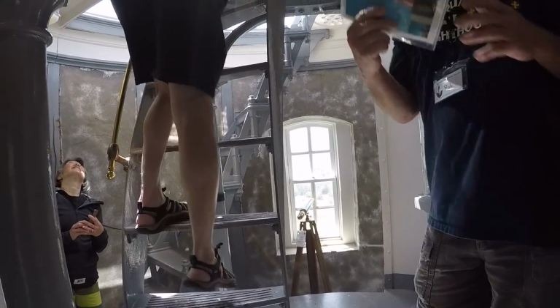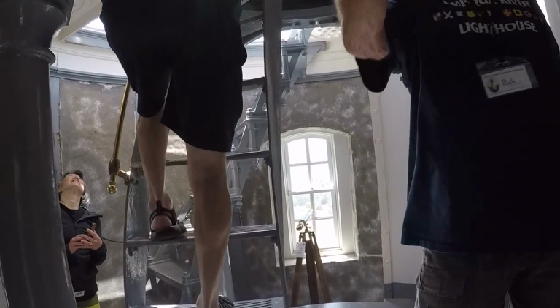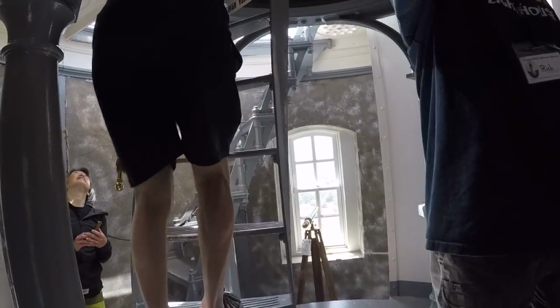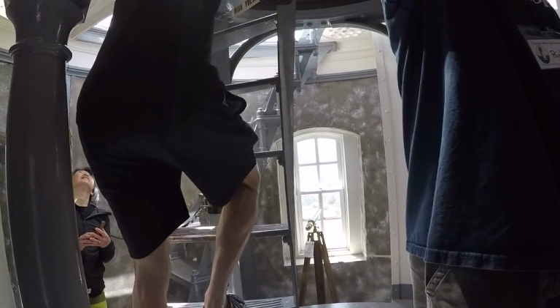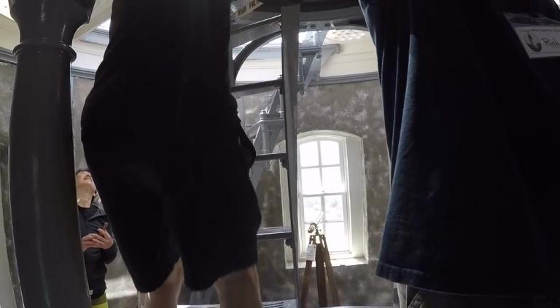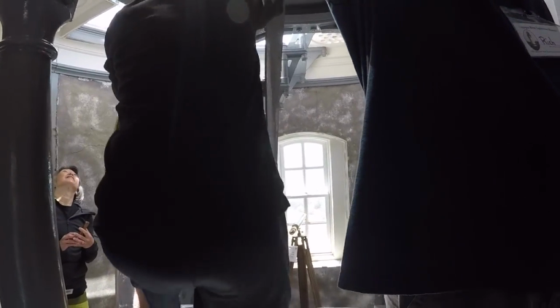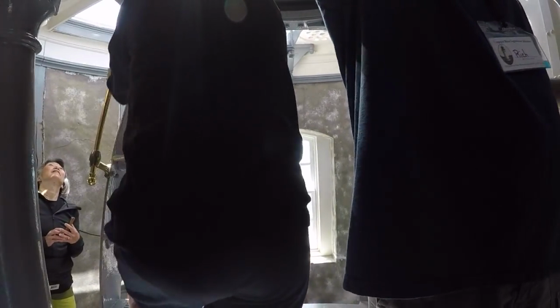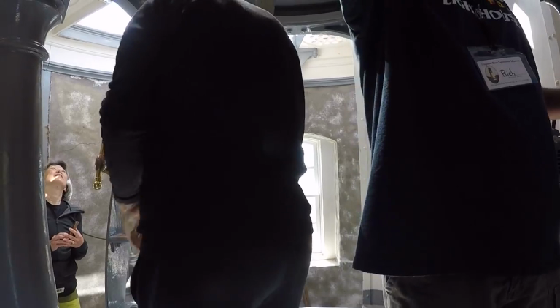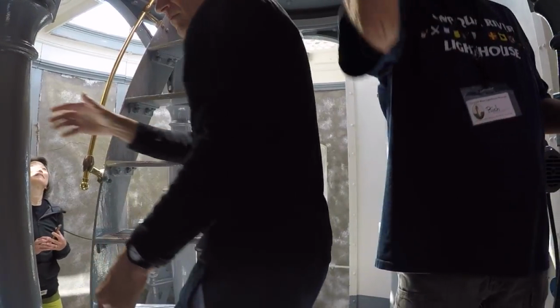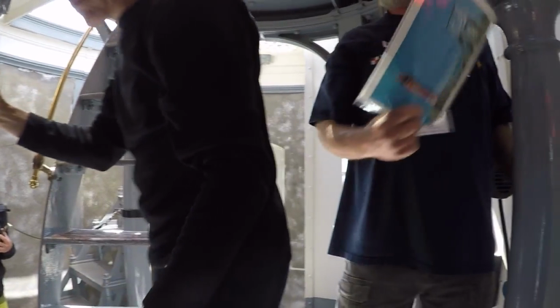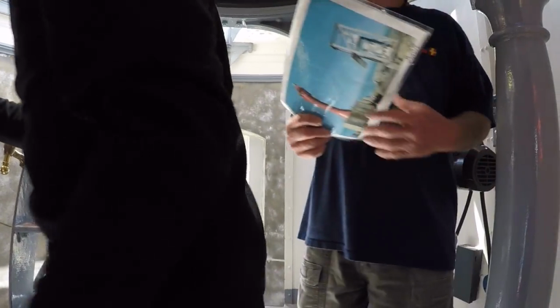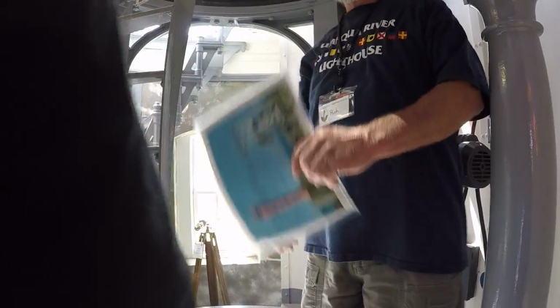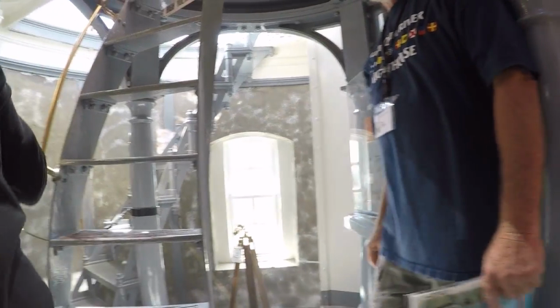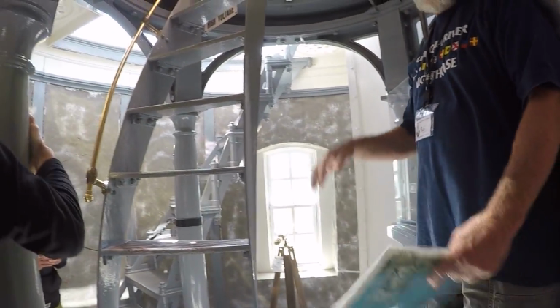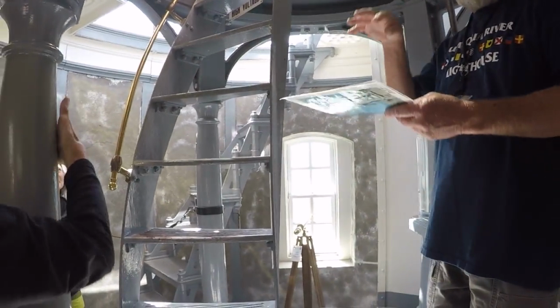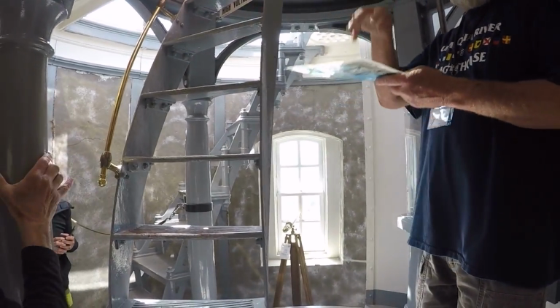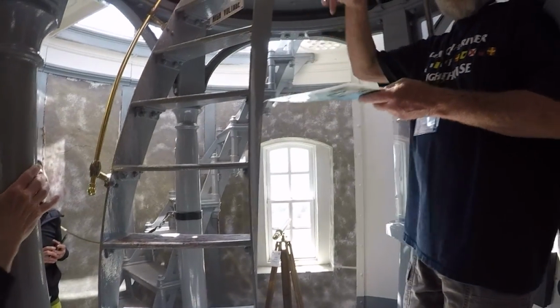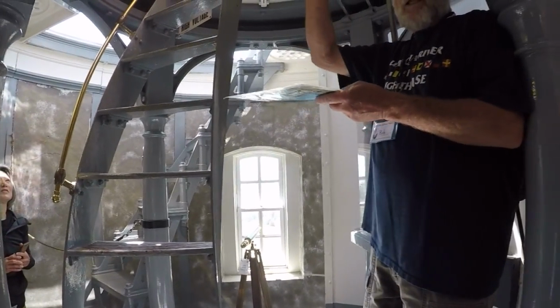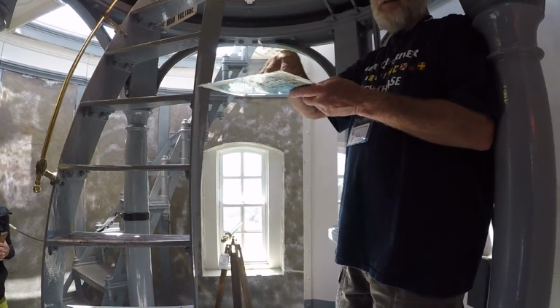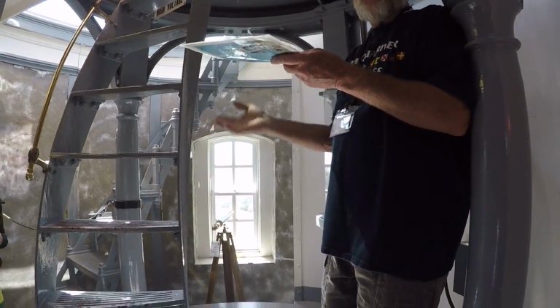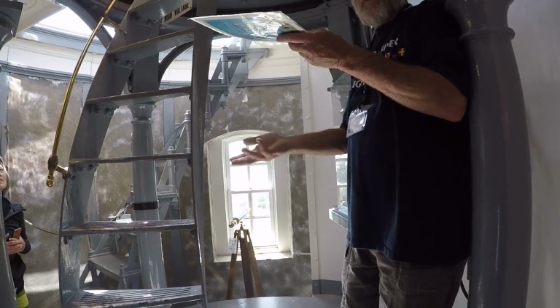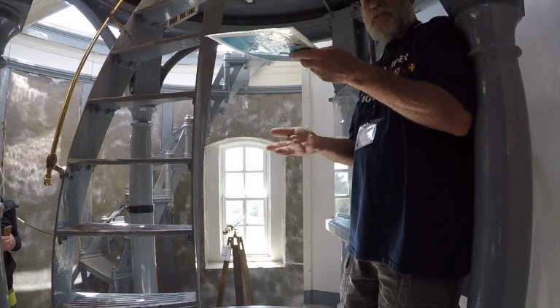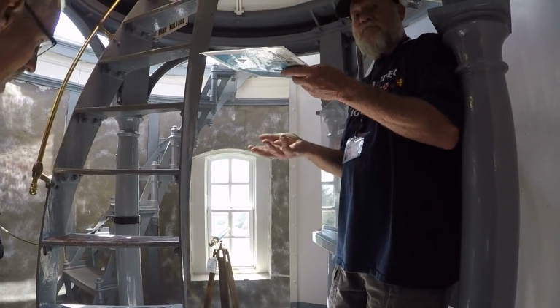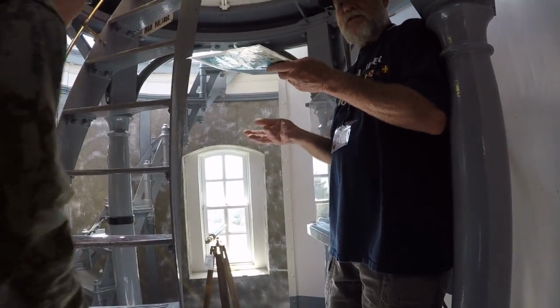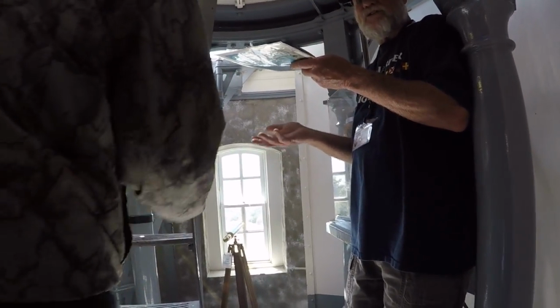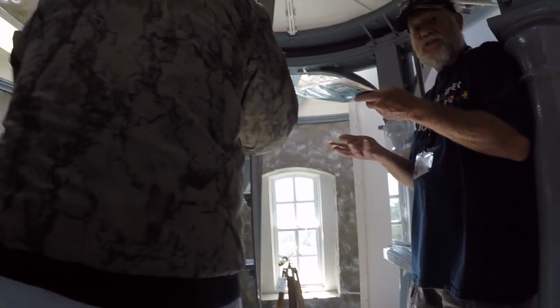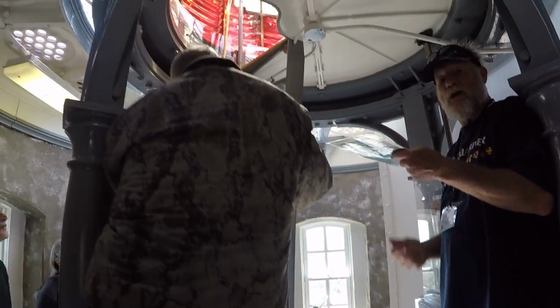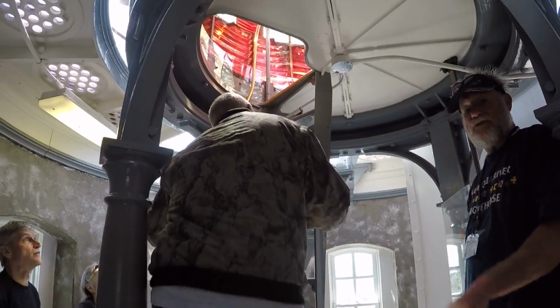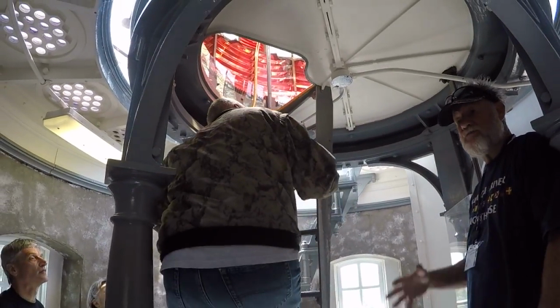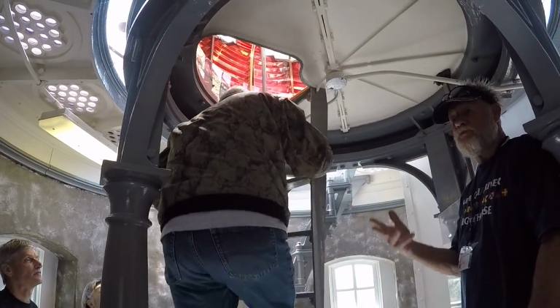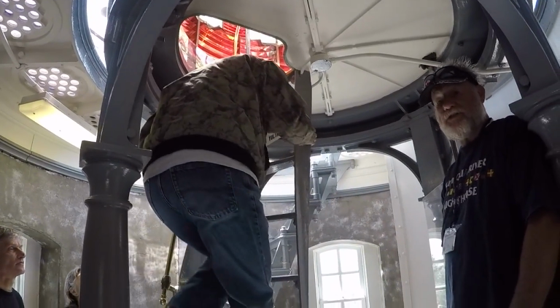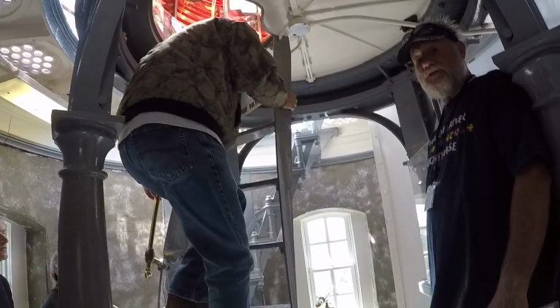Some of the bigger cities use this kind of glass on their sidewalks. It's actually round, so when the light comes down through it on the opposite side, it makes the light 2% brighter, creating more illumination down here.